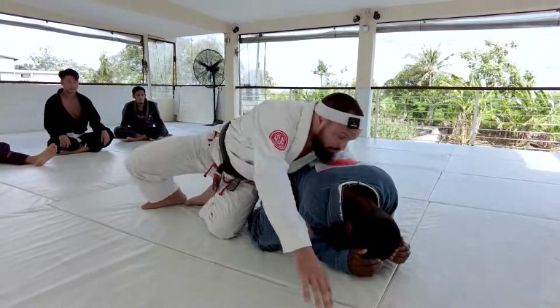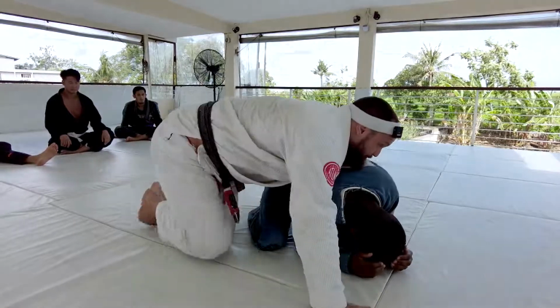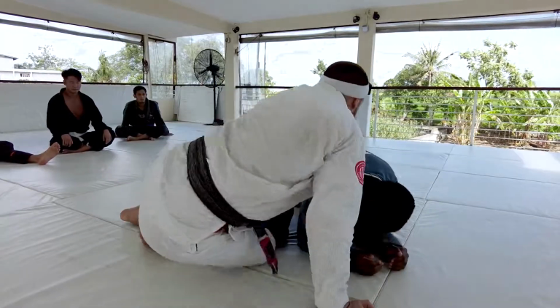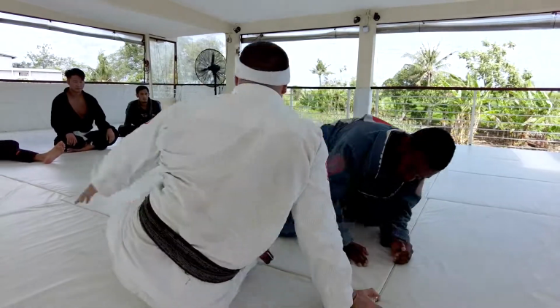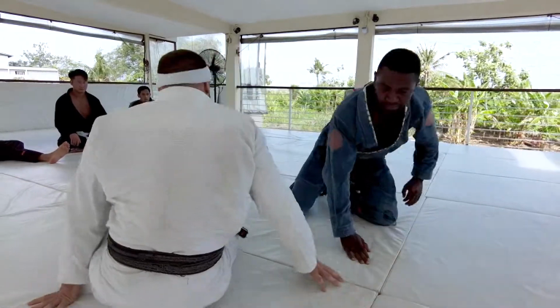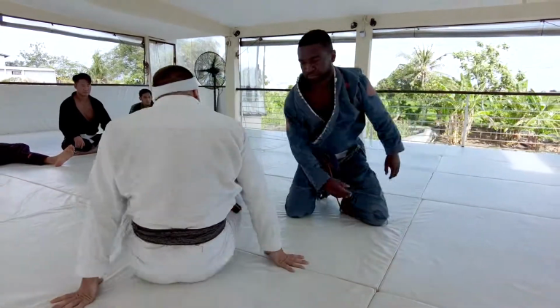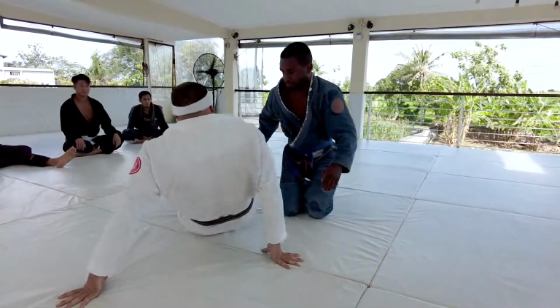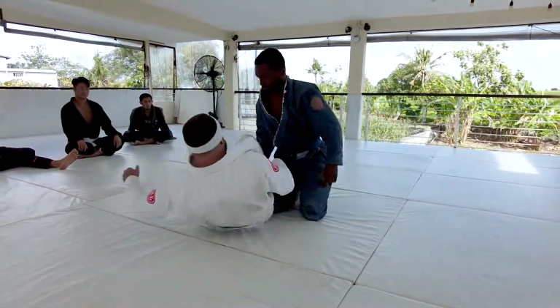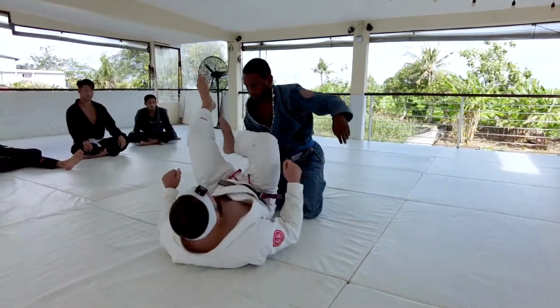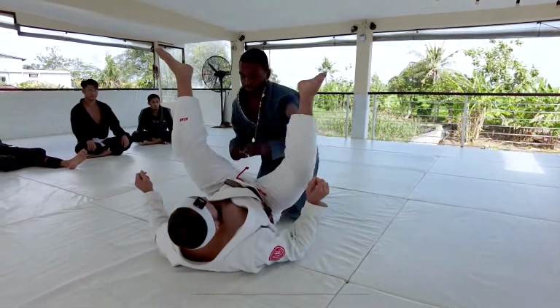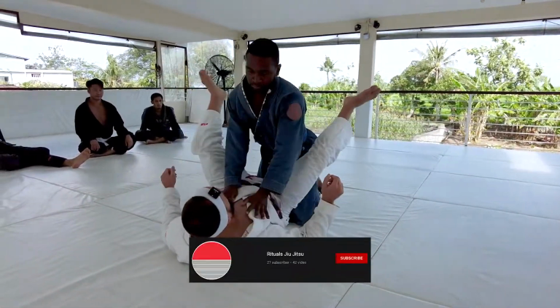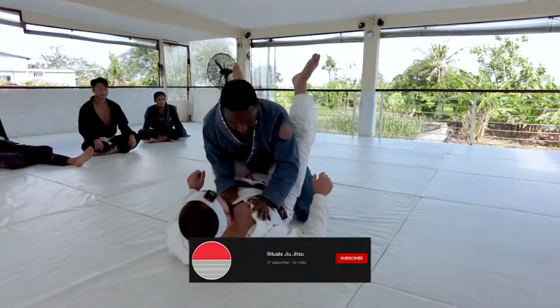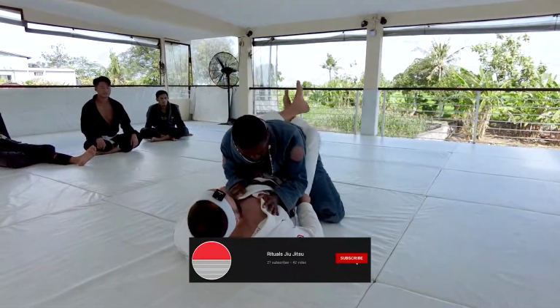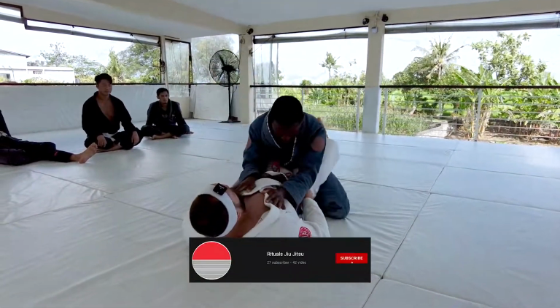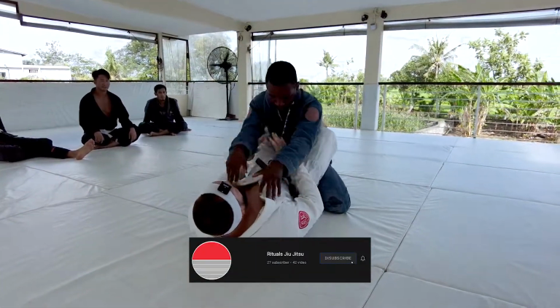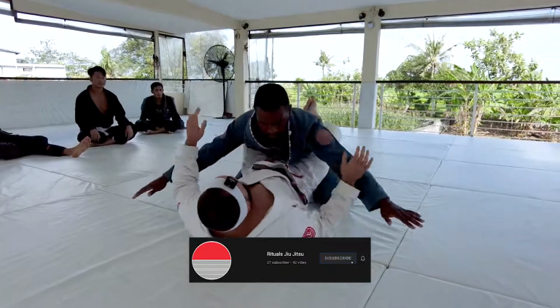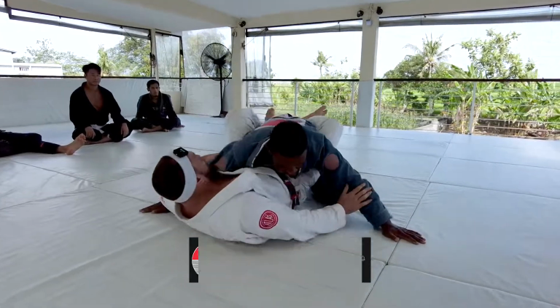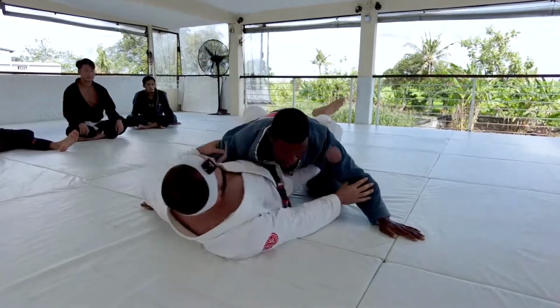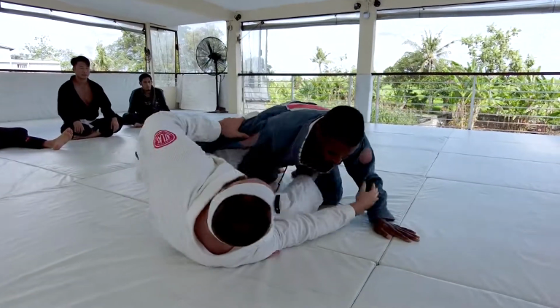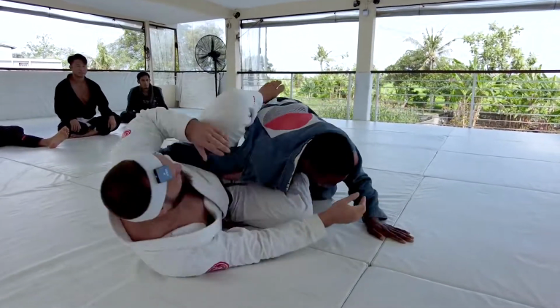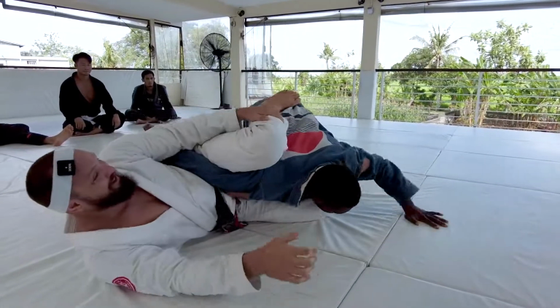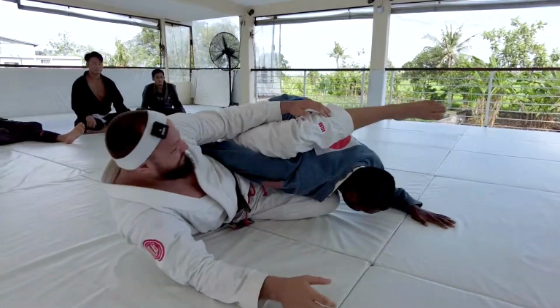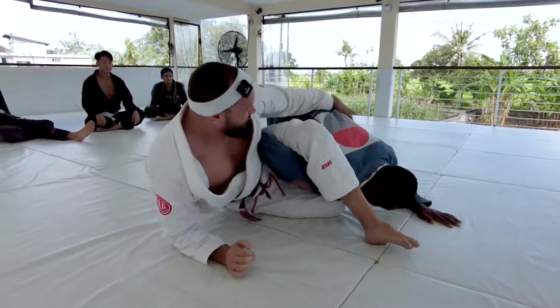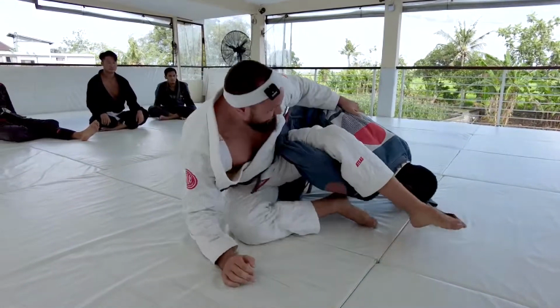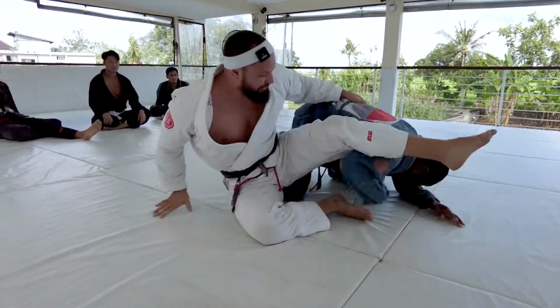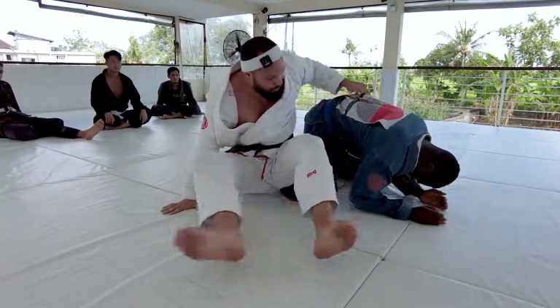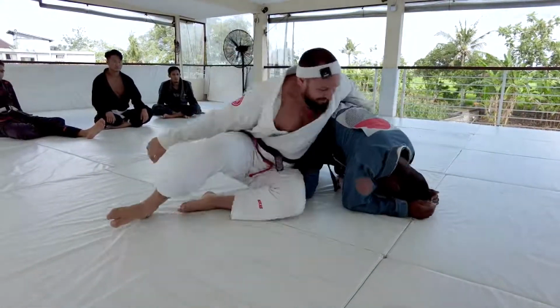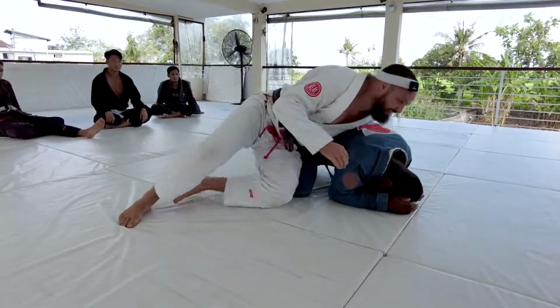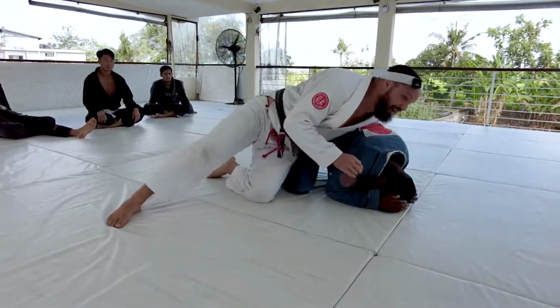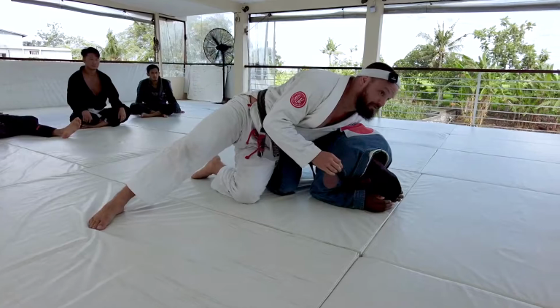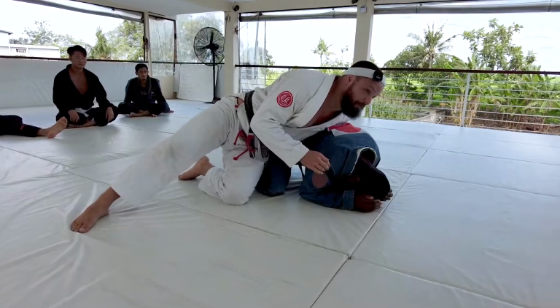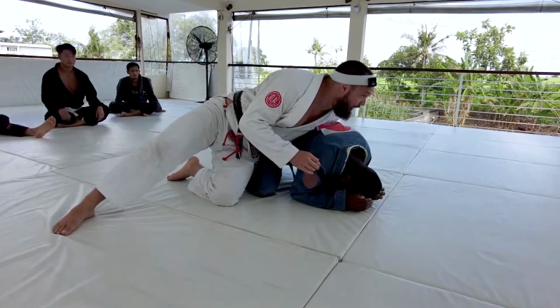One more time. Watch my left hand — left hand's doing a lot of the work here. Go — and that's what's helping me pull out.